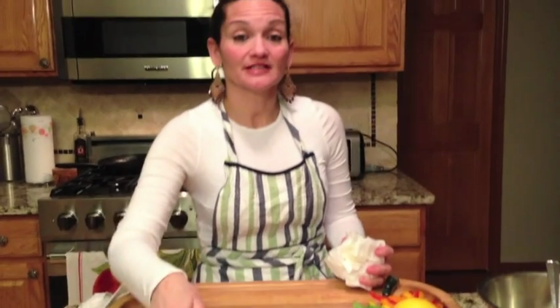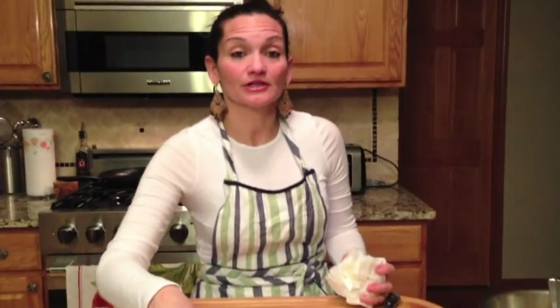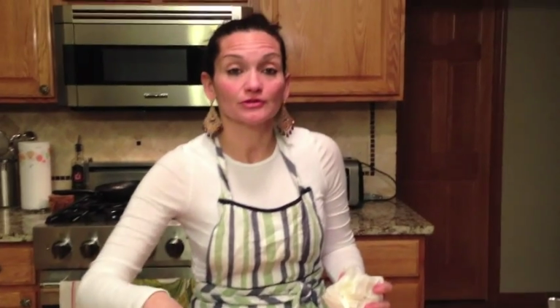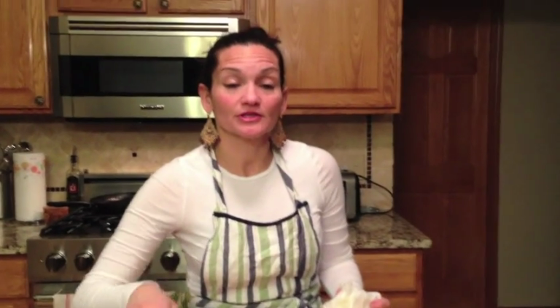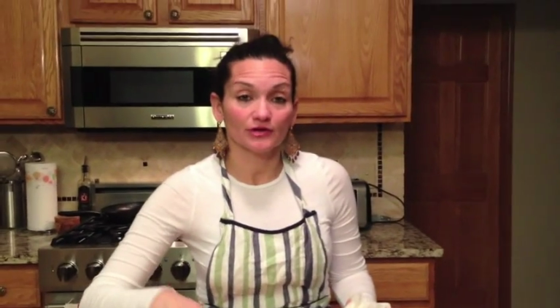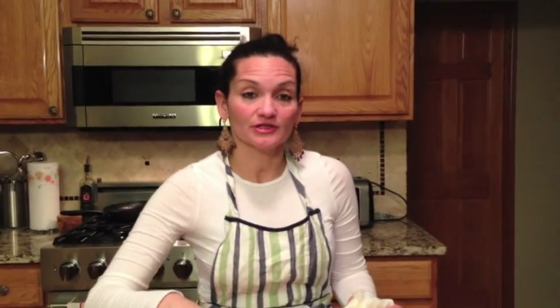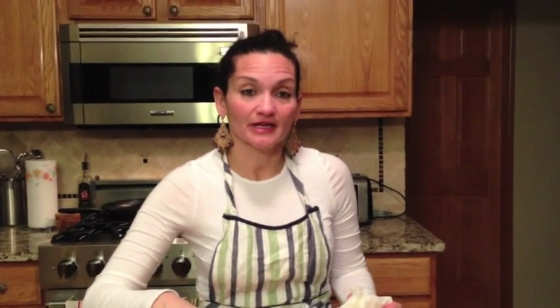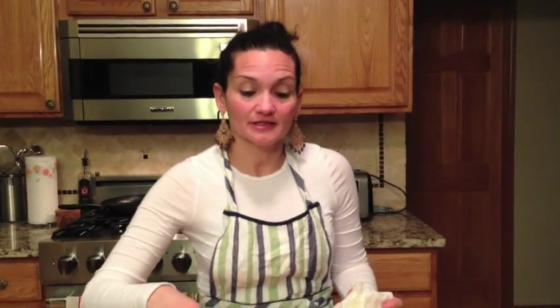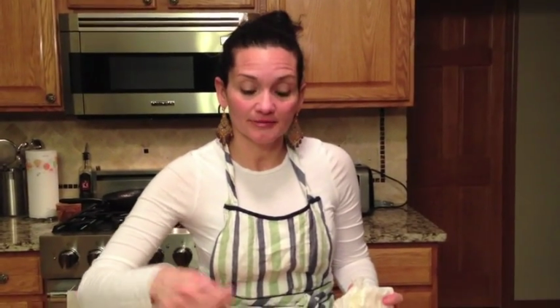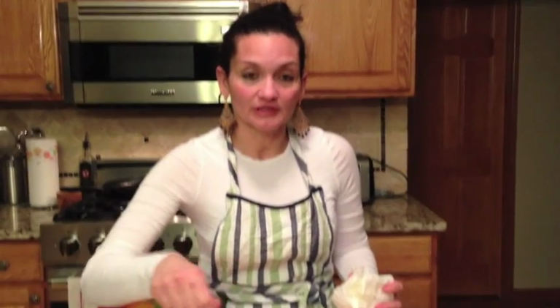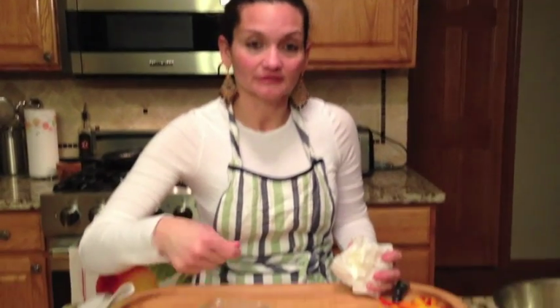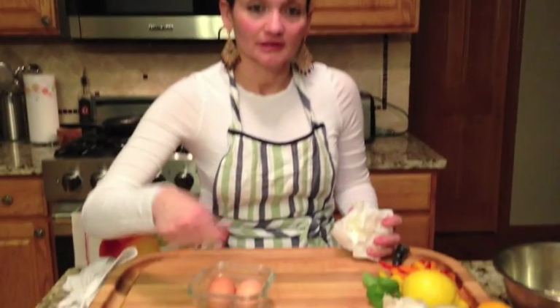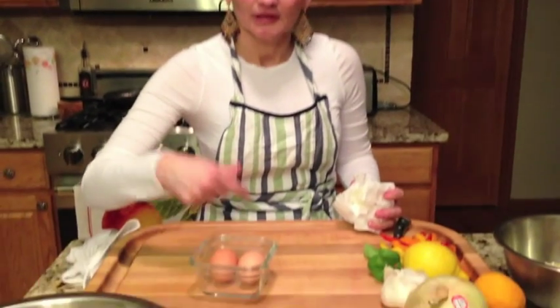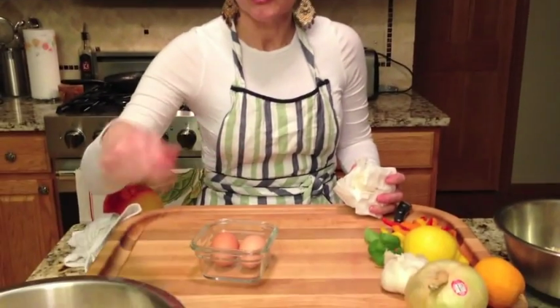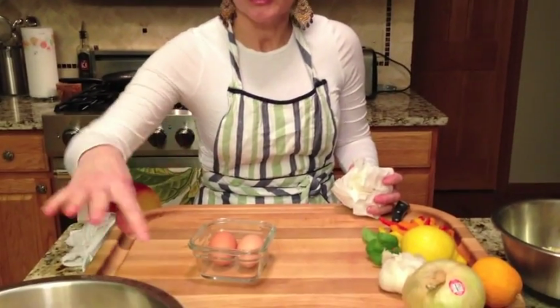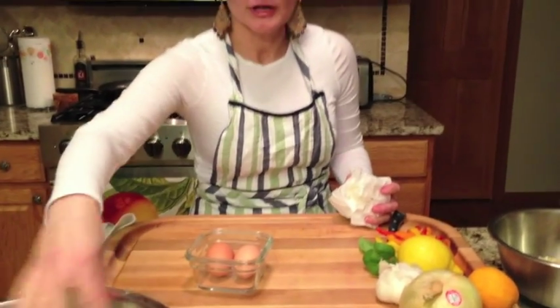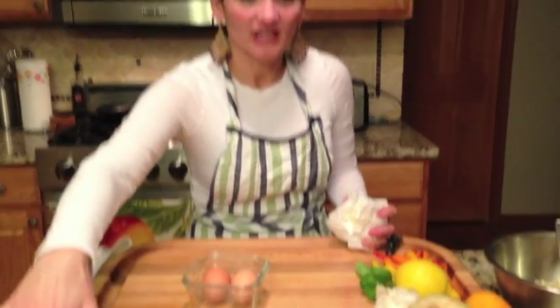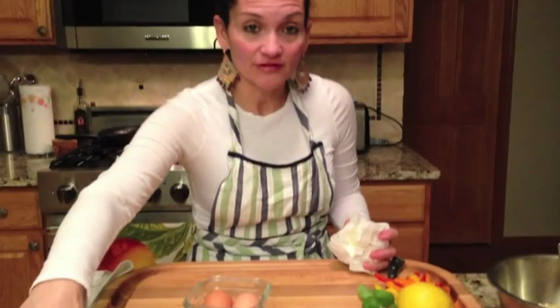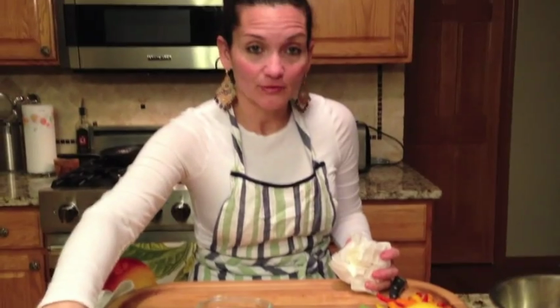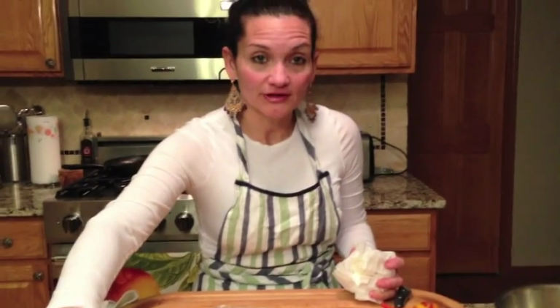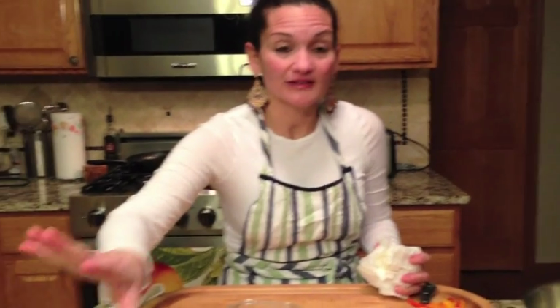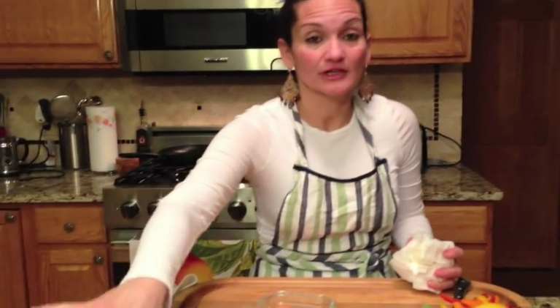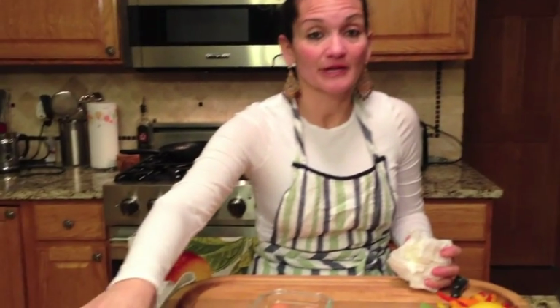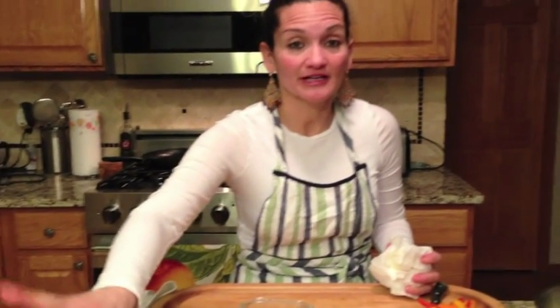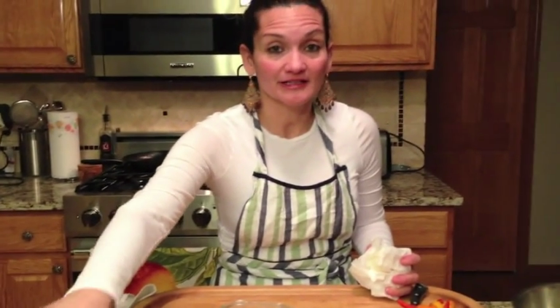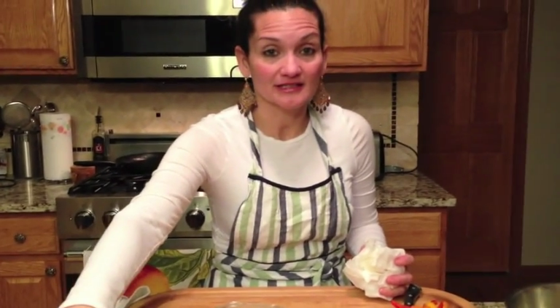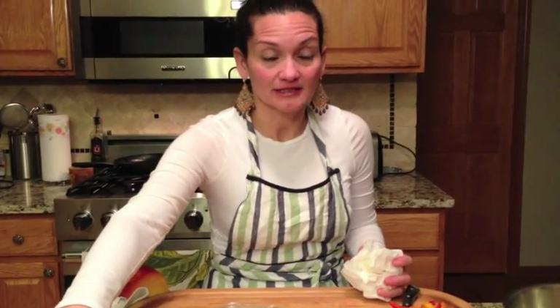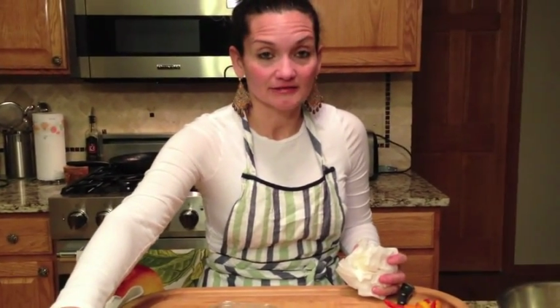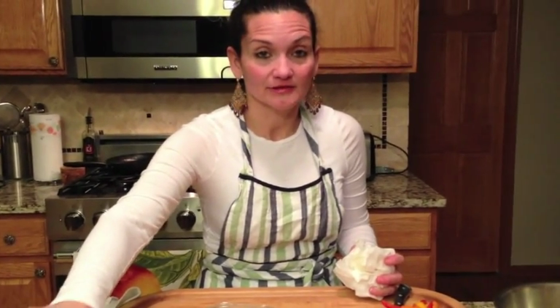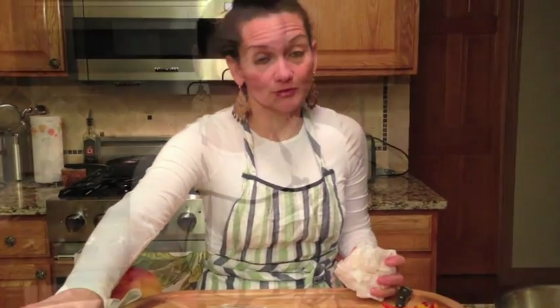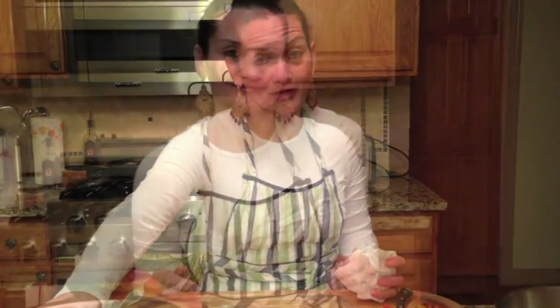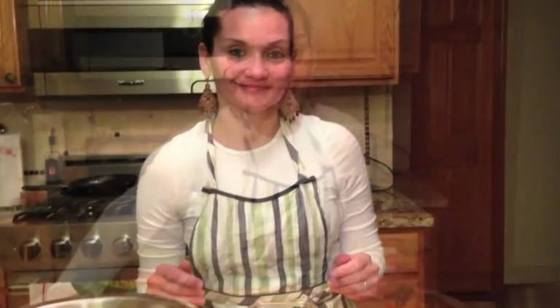Next thing we're going to do is scramble some eggs up. We're going to move it around, cover the fish with it, and then marinate and season it. We'll be right back.